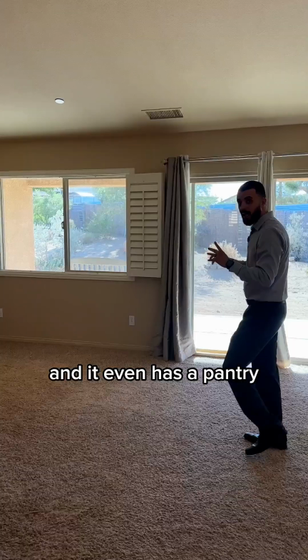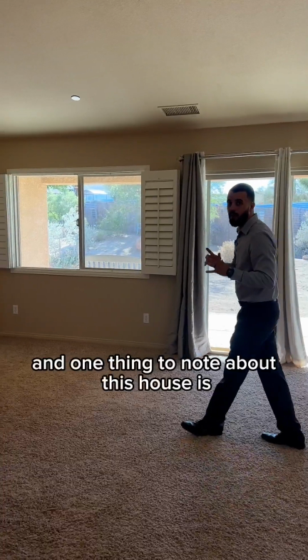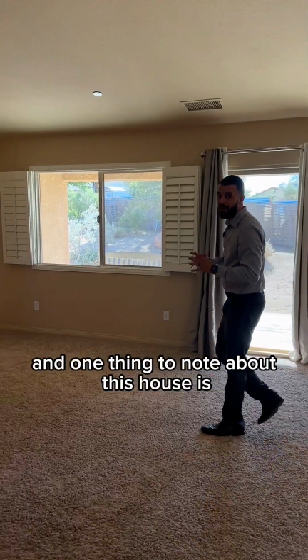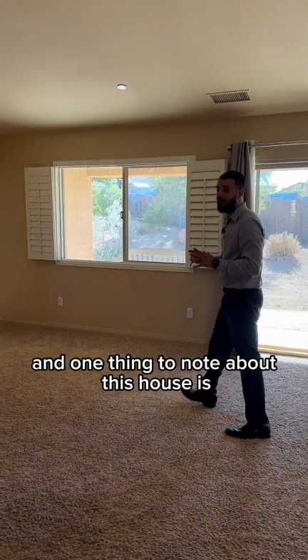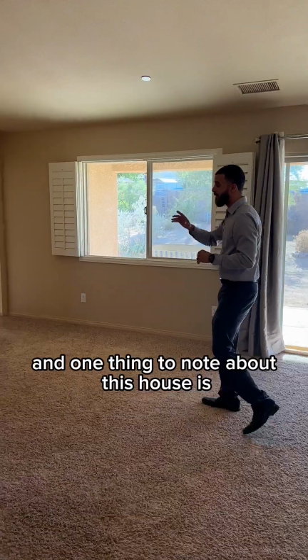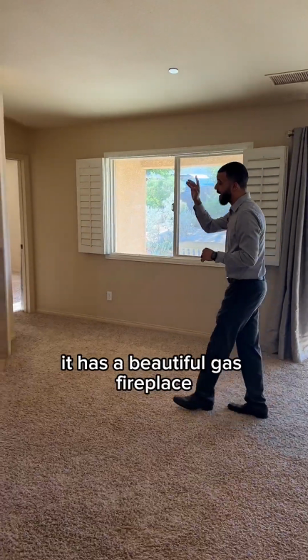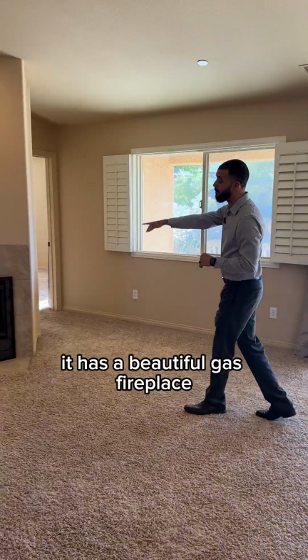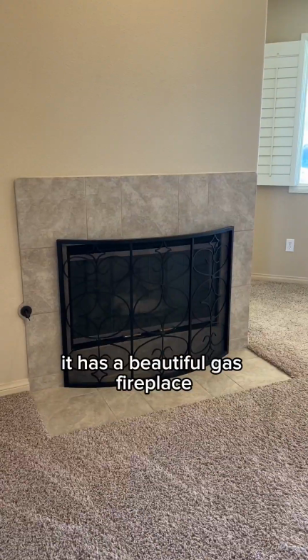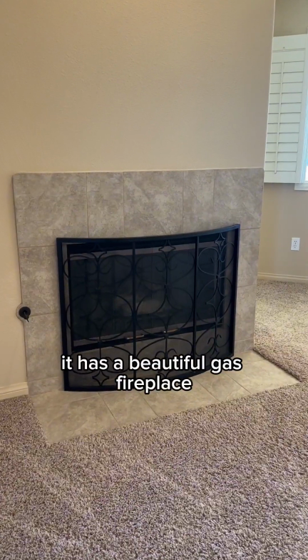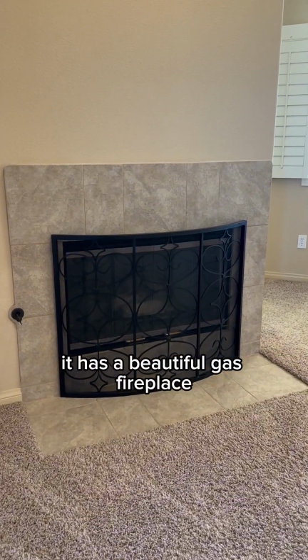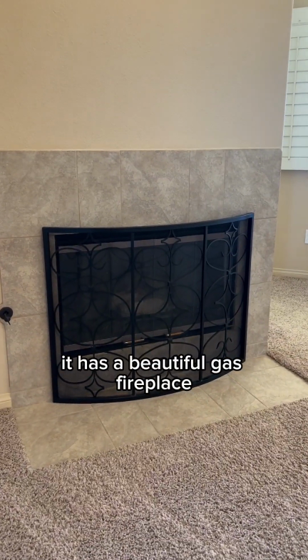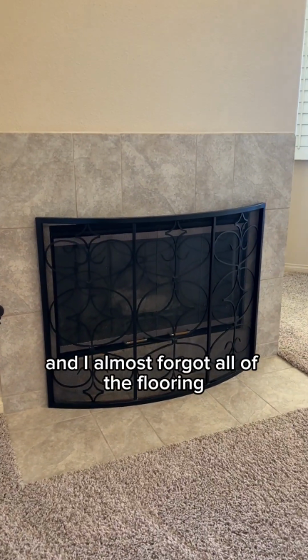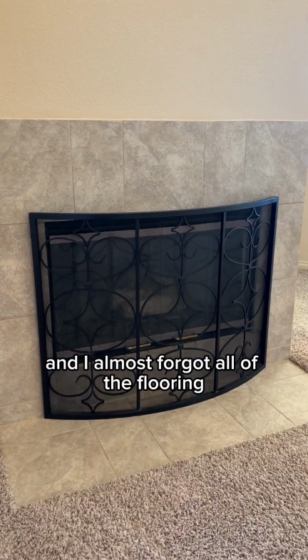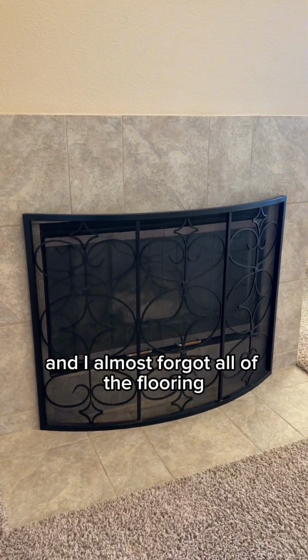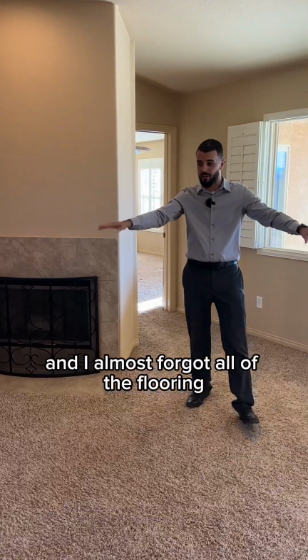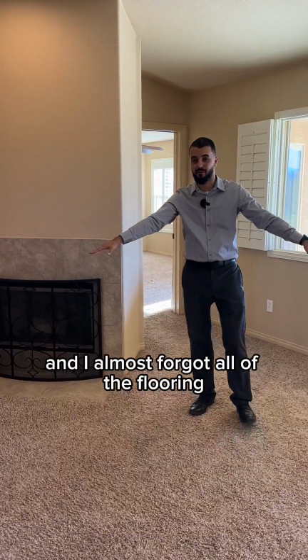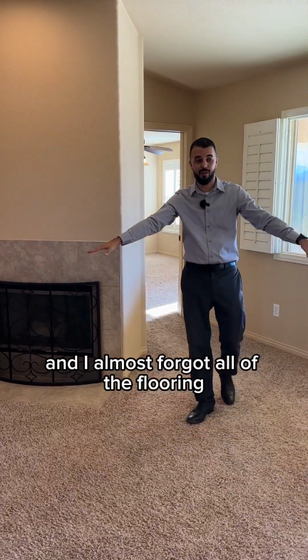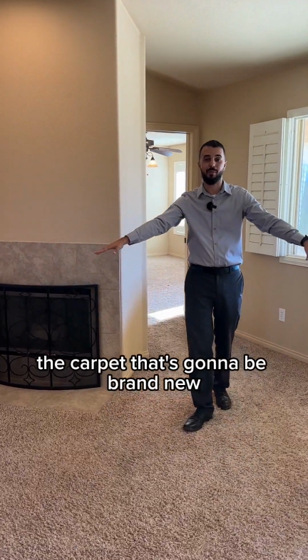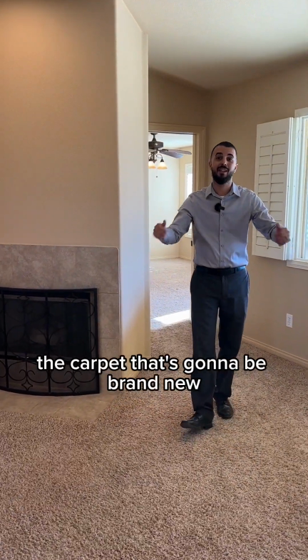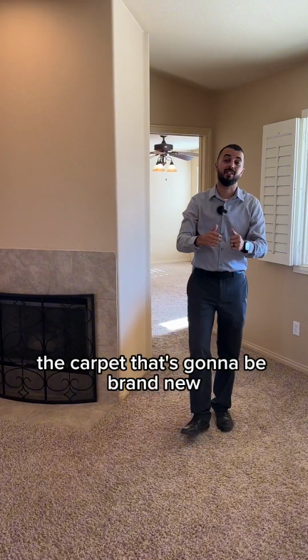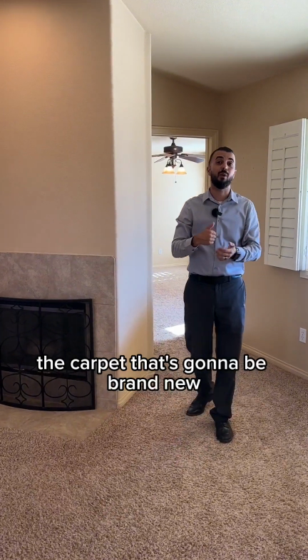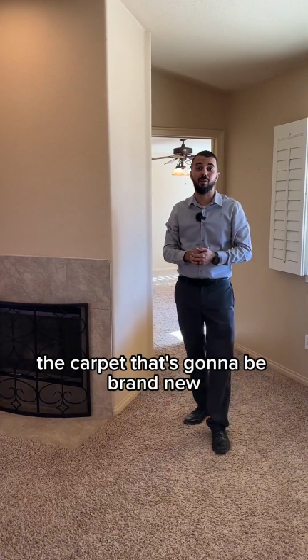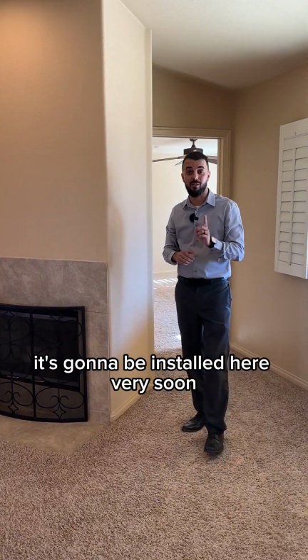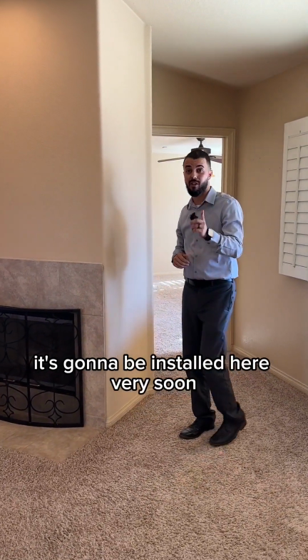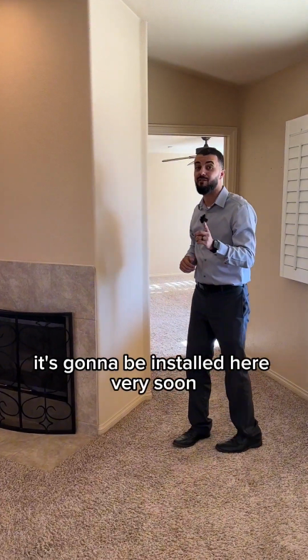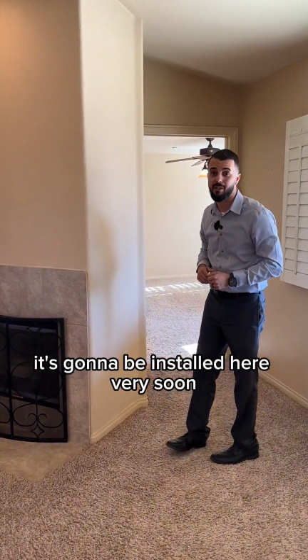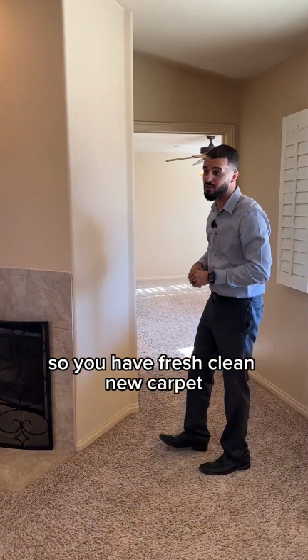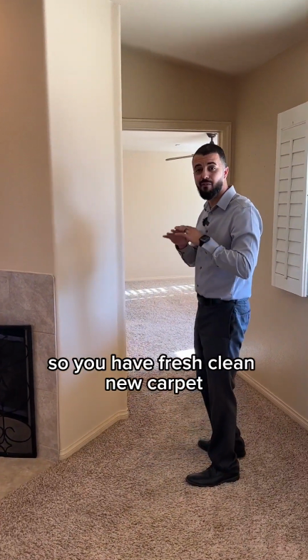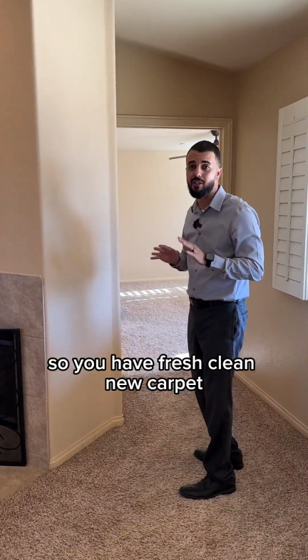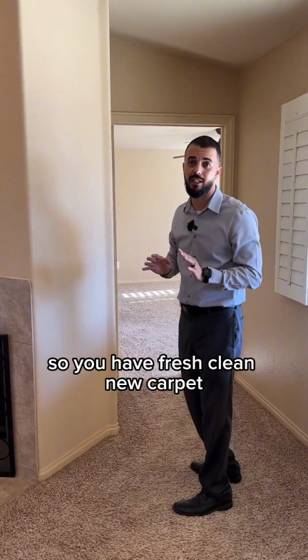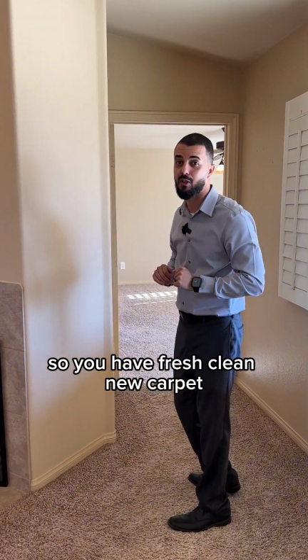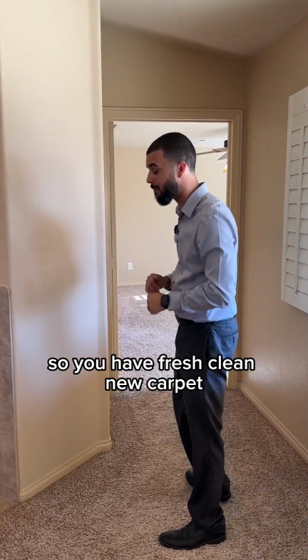One thing to note about this house is it has a beautiful gas fireplace. And all of the flooring — the carpet — is going to be brand new, installed here very soon. So you have fresh, clean, new carpet.